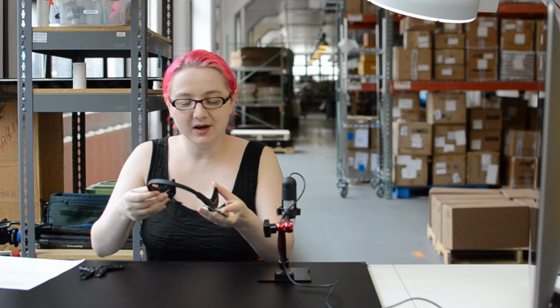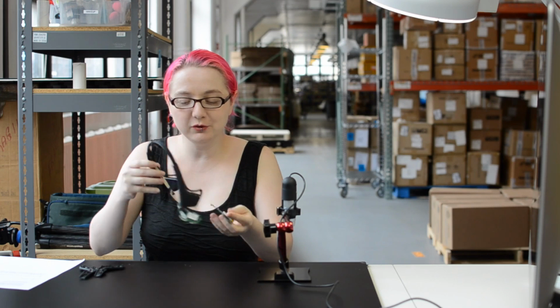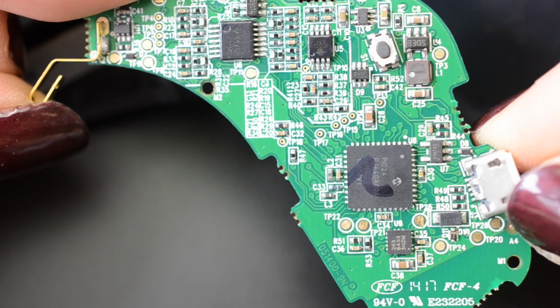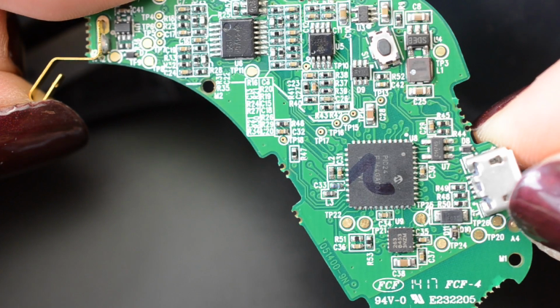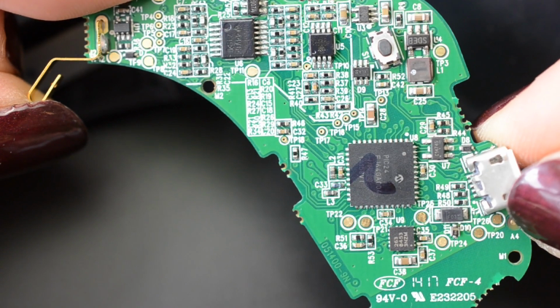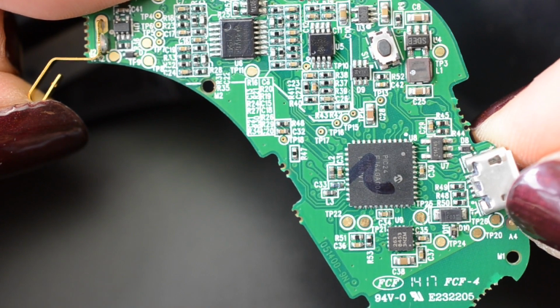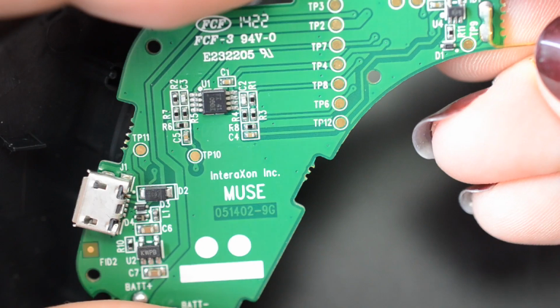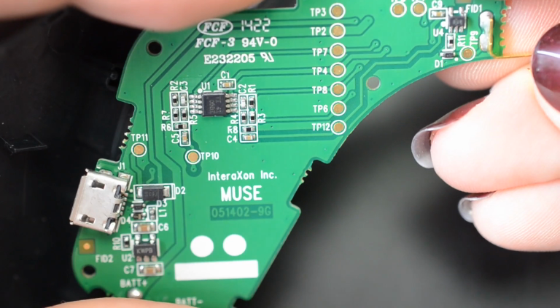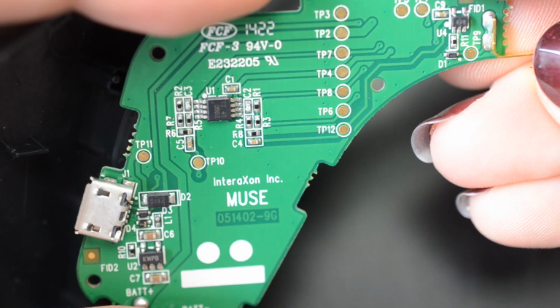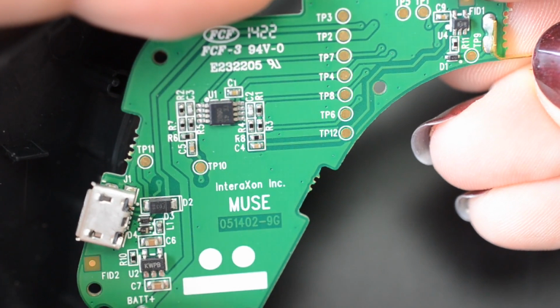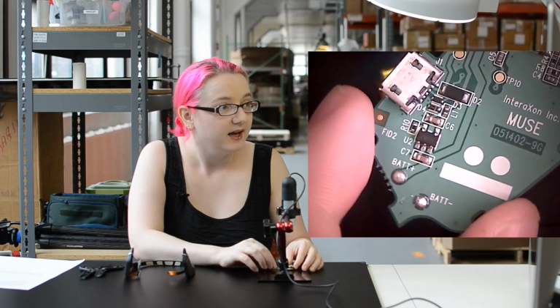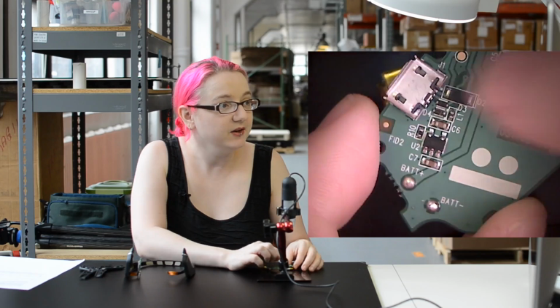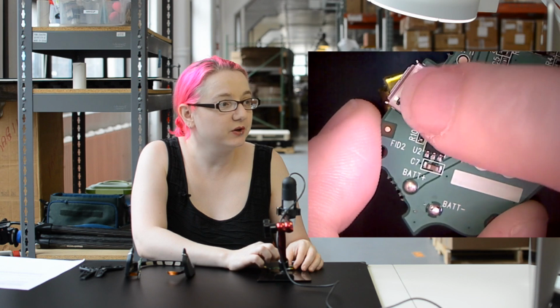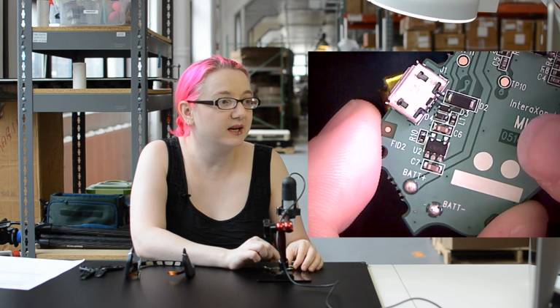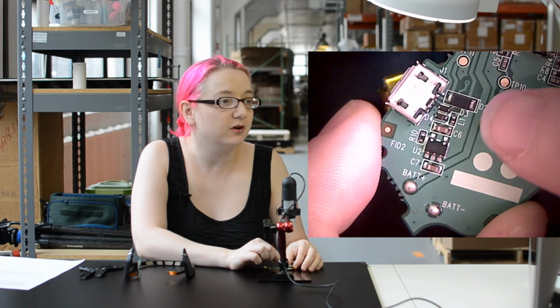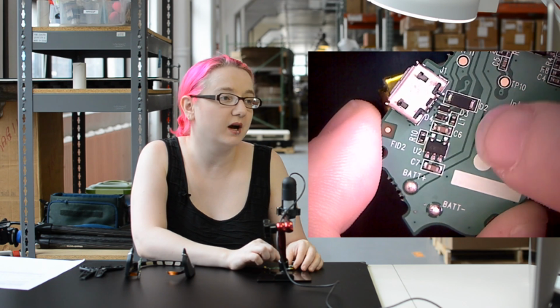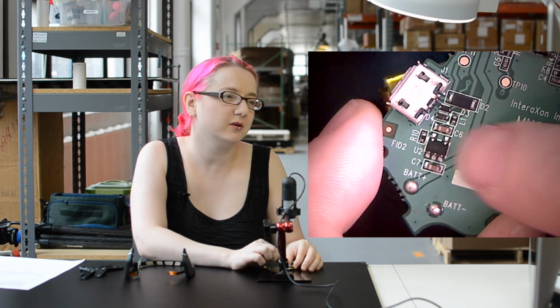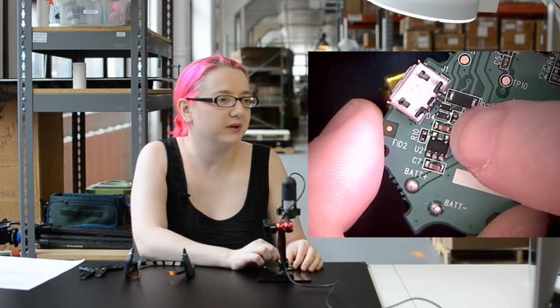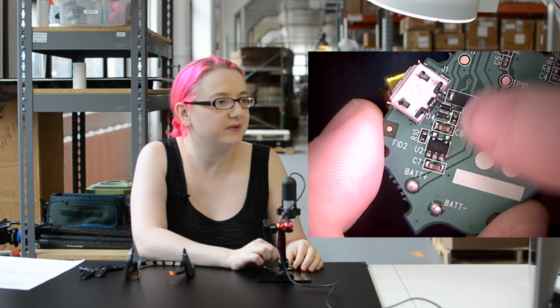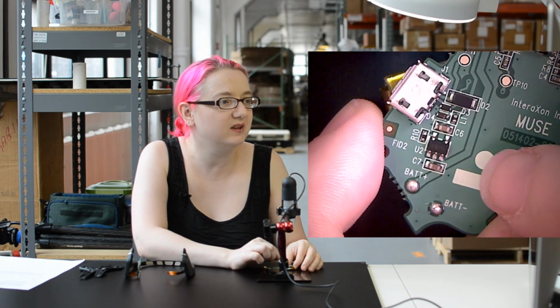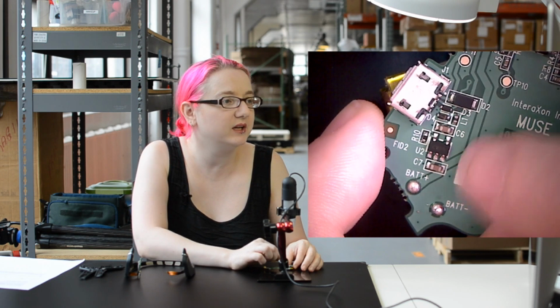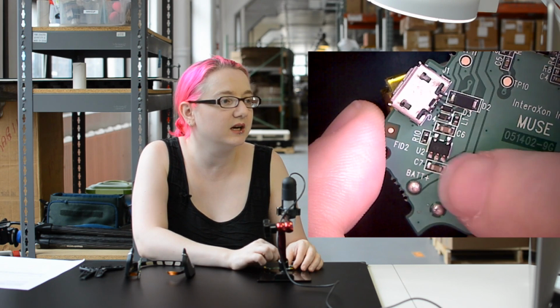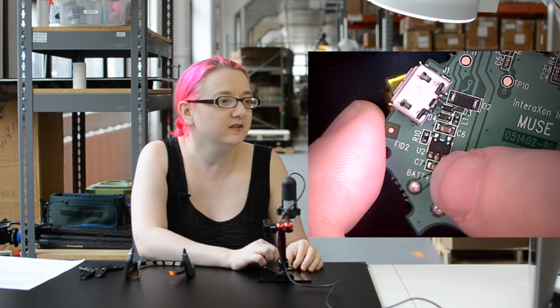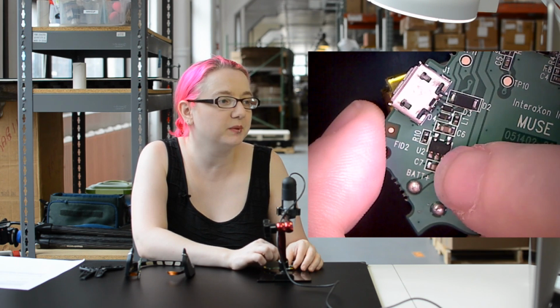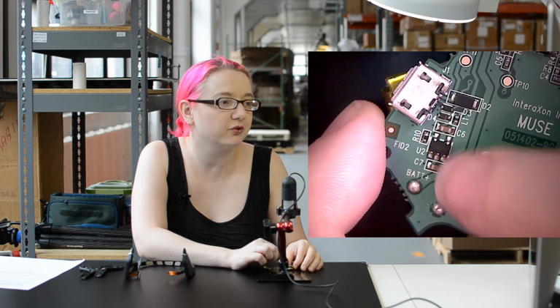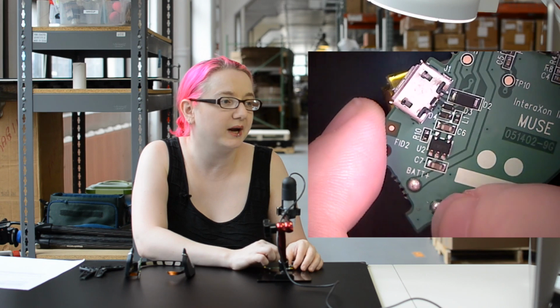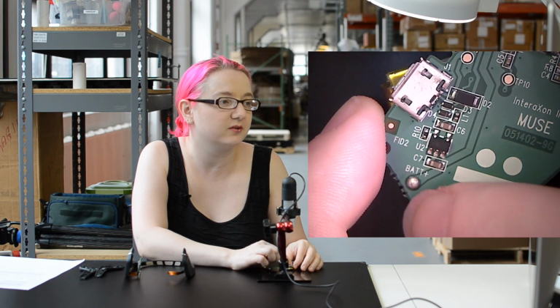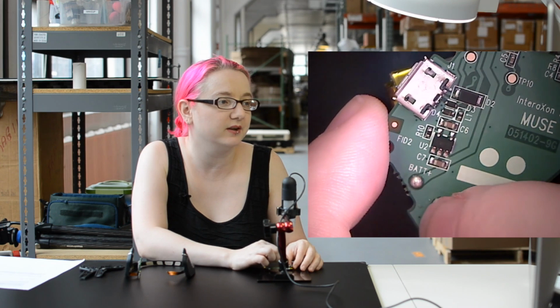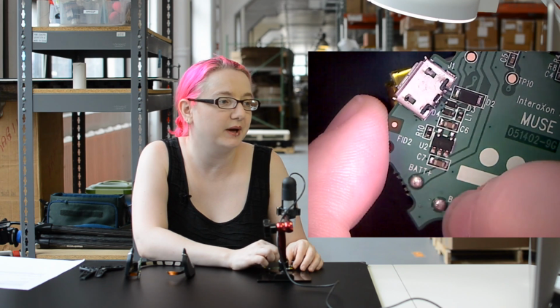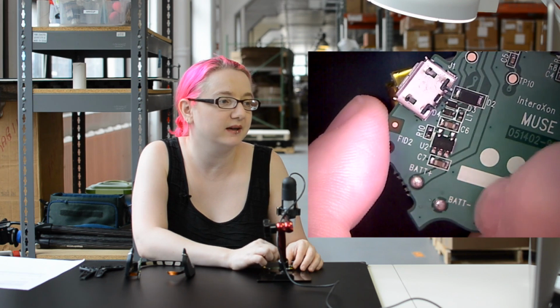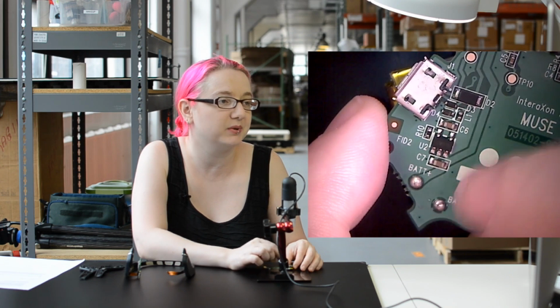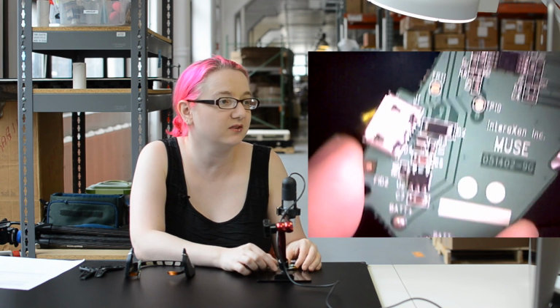We've got two circuit boards in here that we've pried out of the ear area, and here's a micro USB connector. We've got probably a polarity protection diode here. This is probably the charger for the battery, because it's right here next to the BAT-minus and BAT-plus connector.